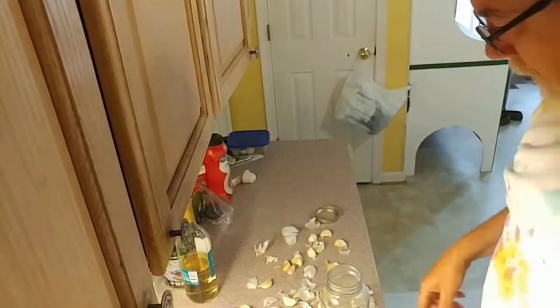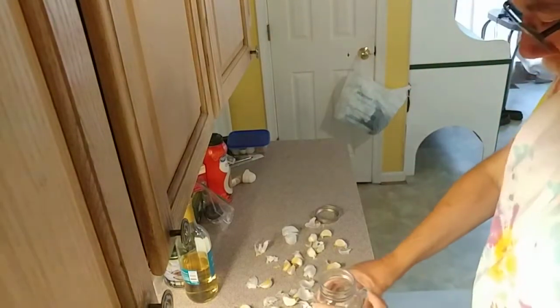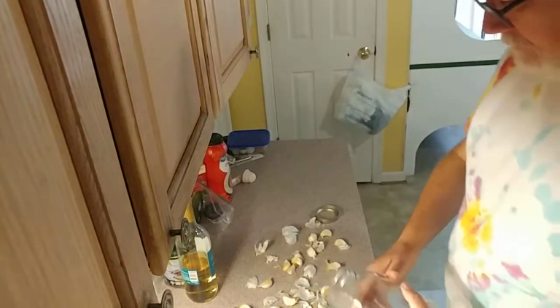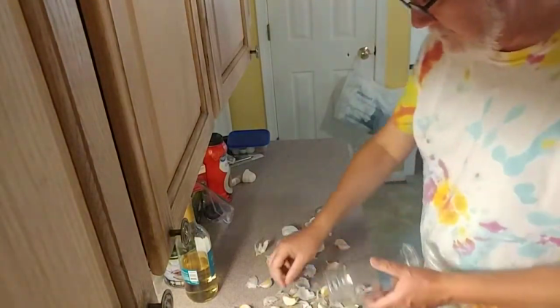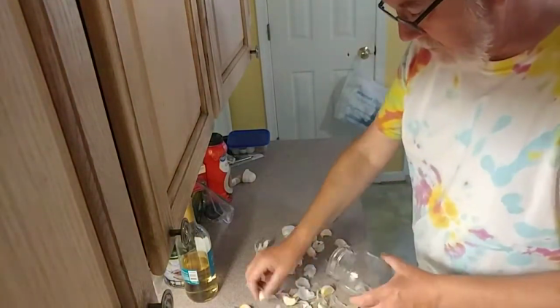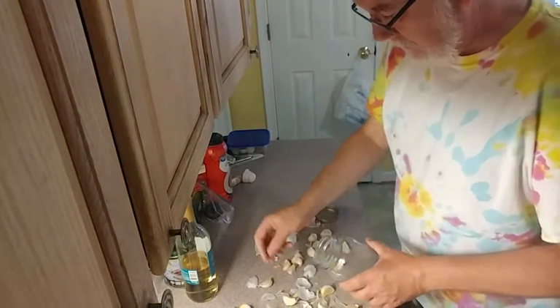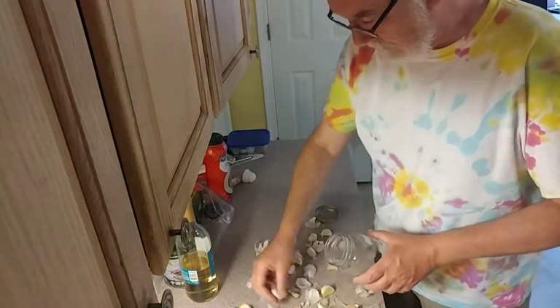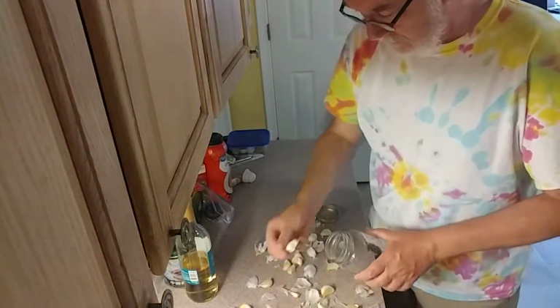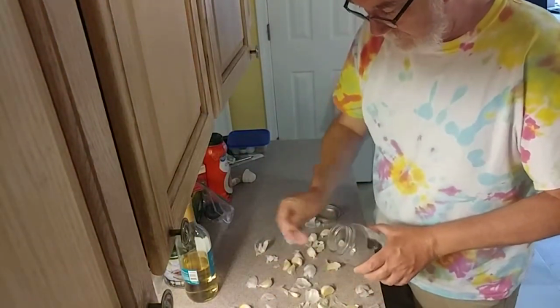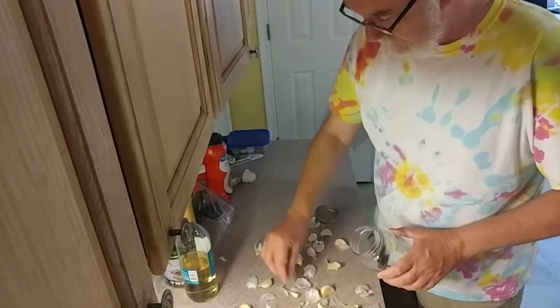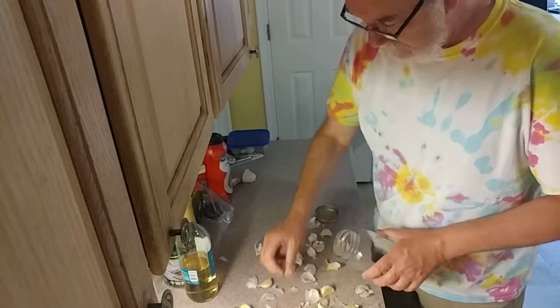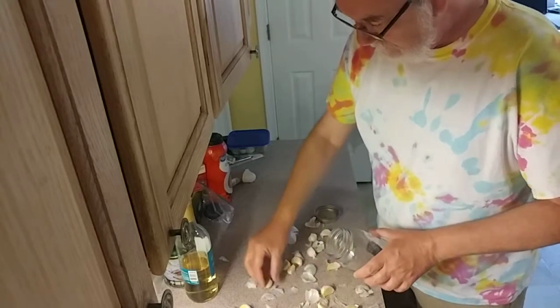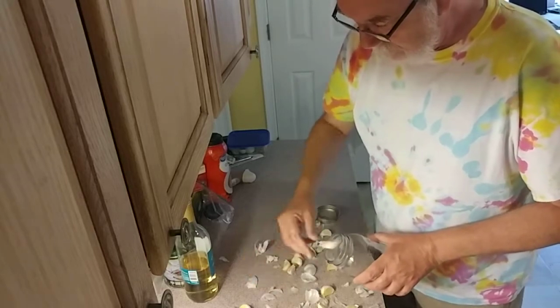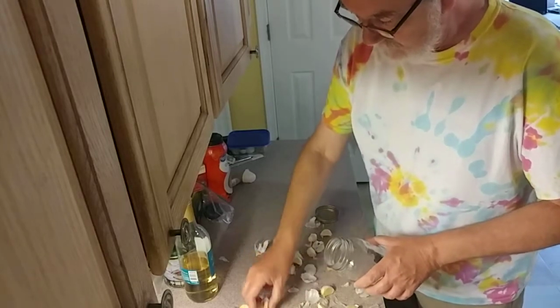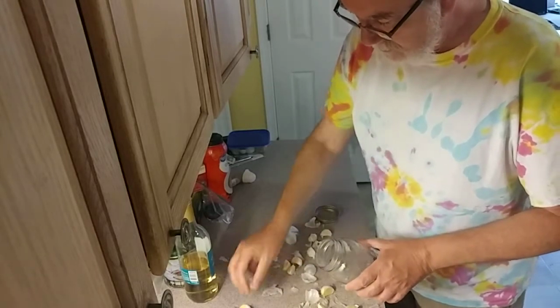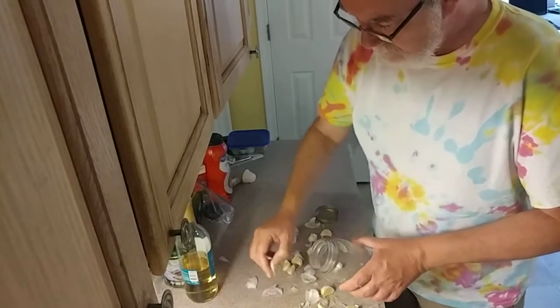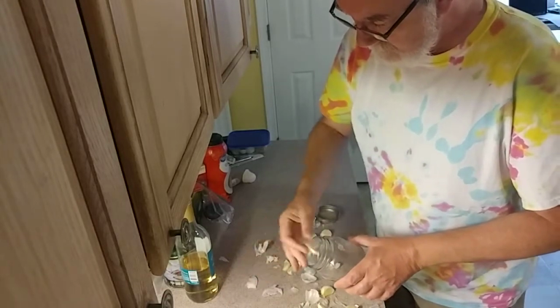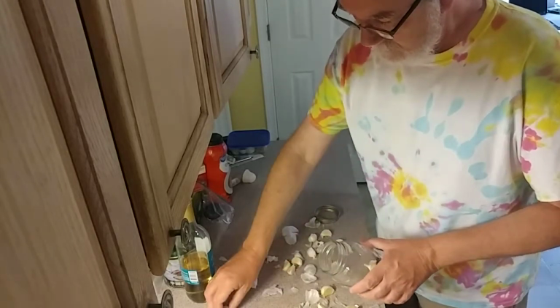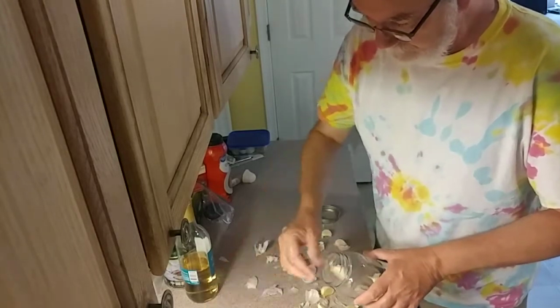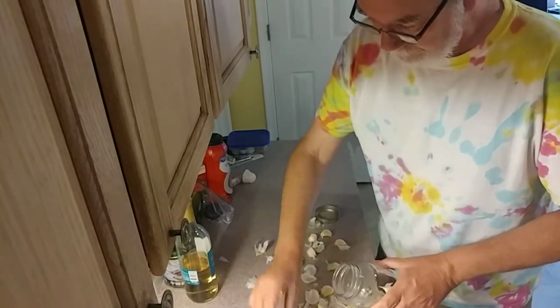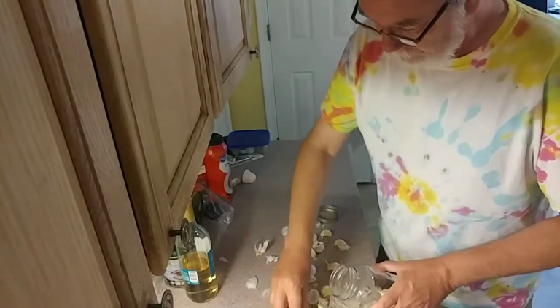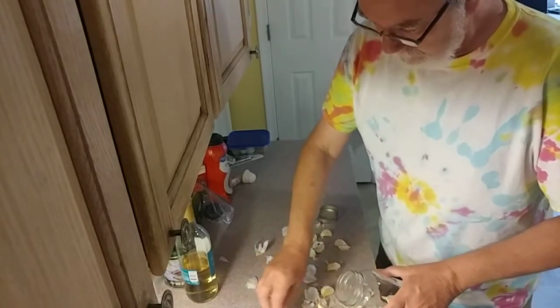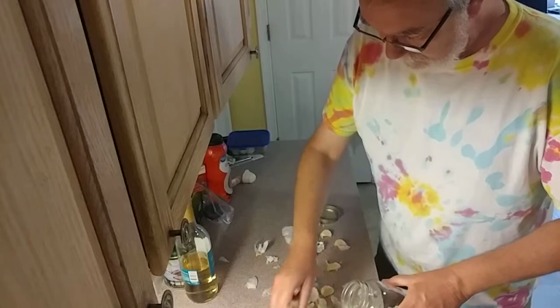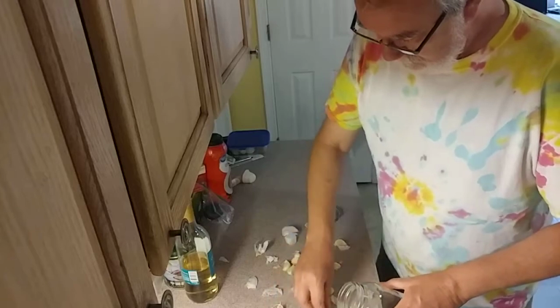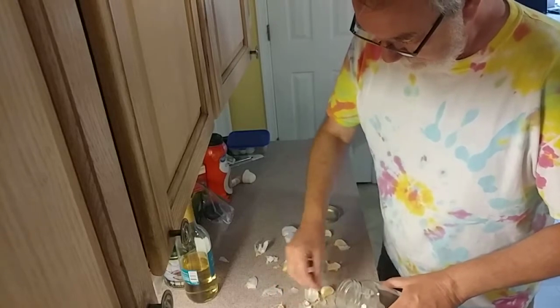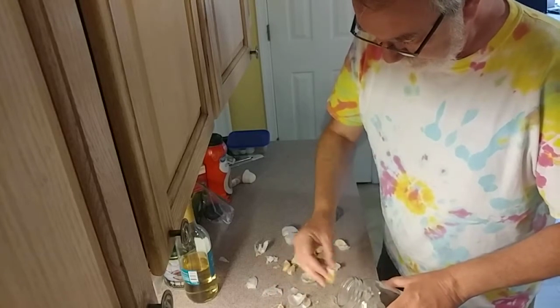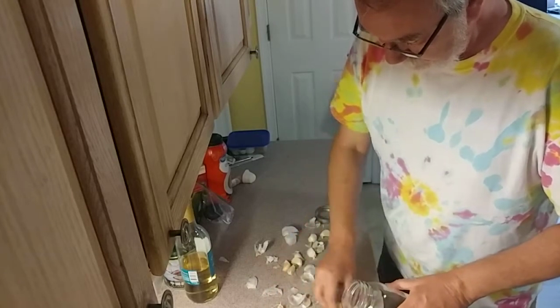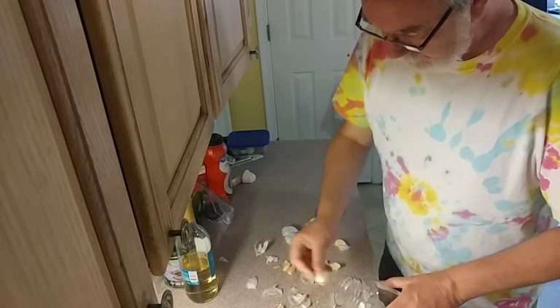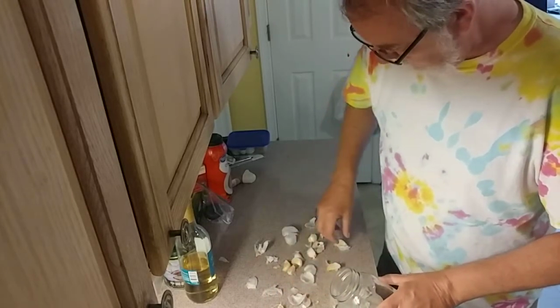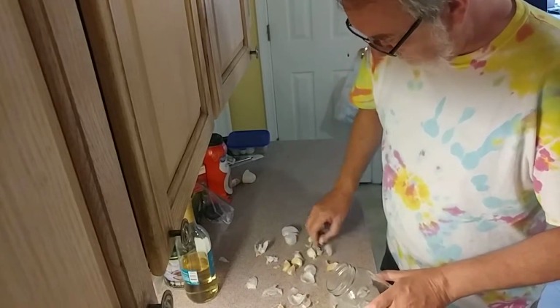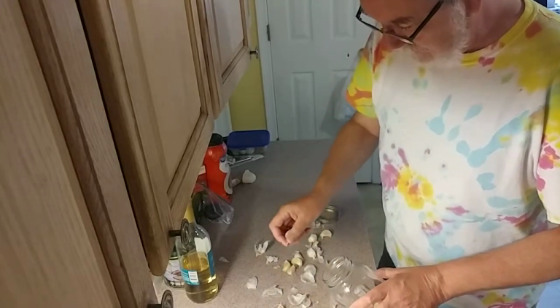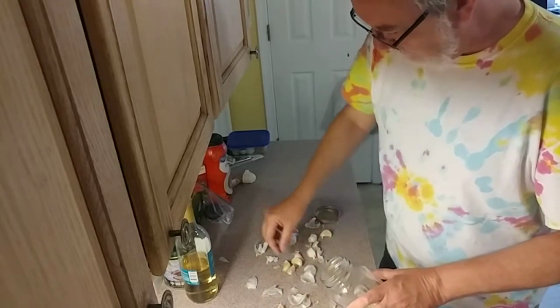Alright, so first we break apart some garlic and take the garlic pieces and put them into a jar. Don't bother taking the paper off.